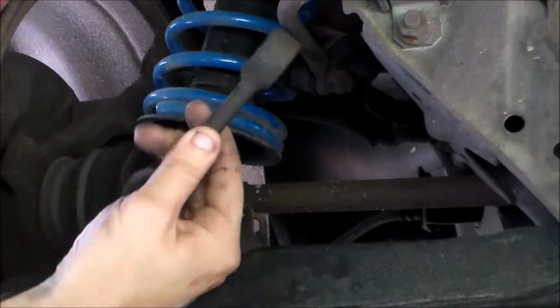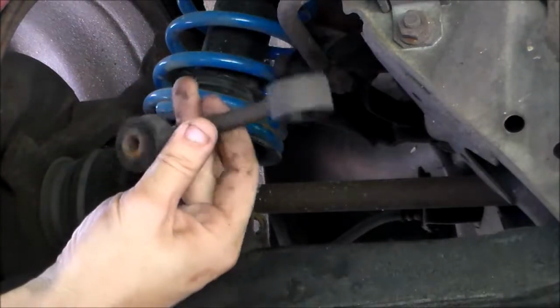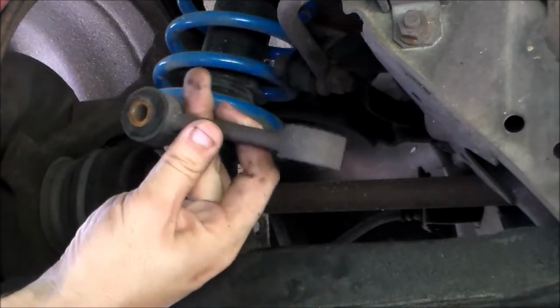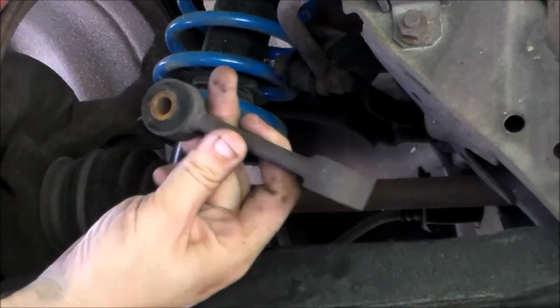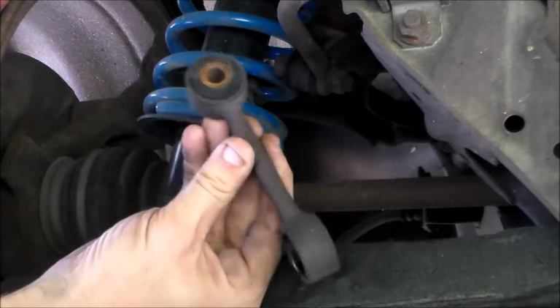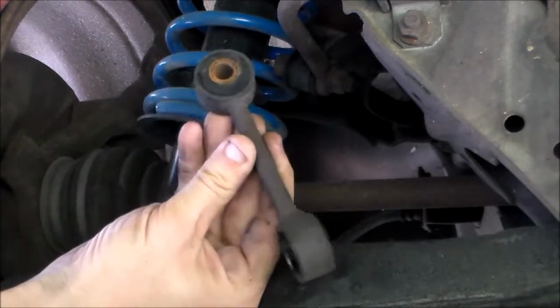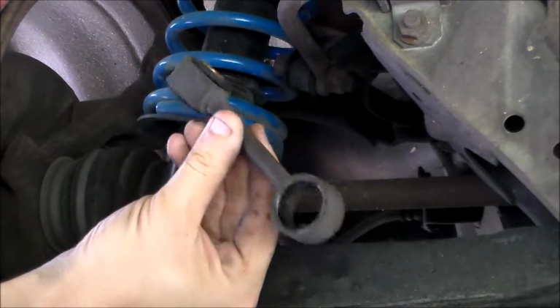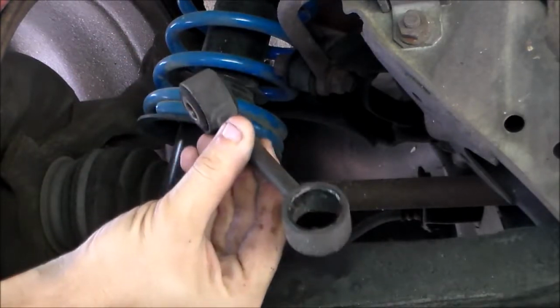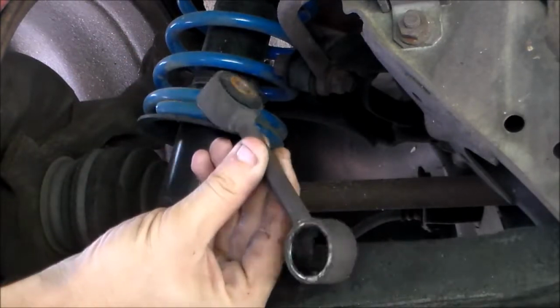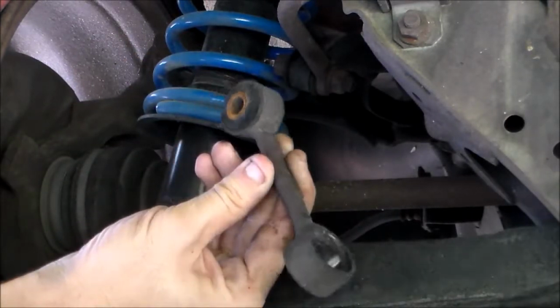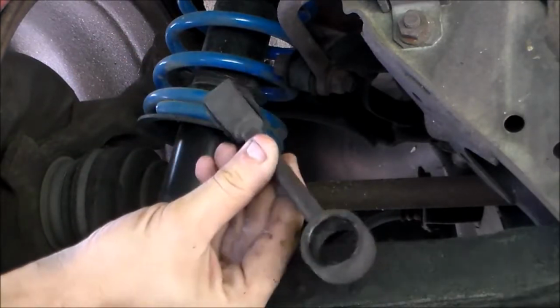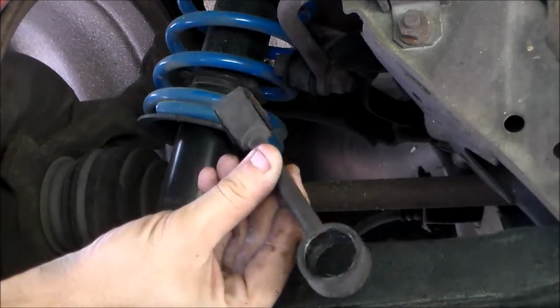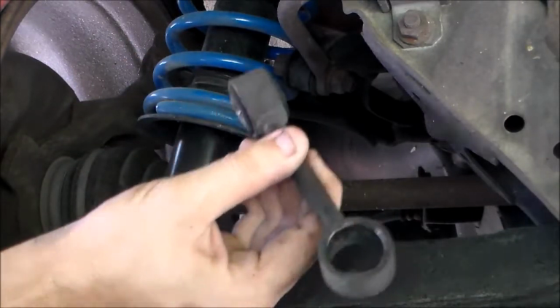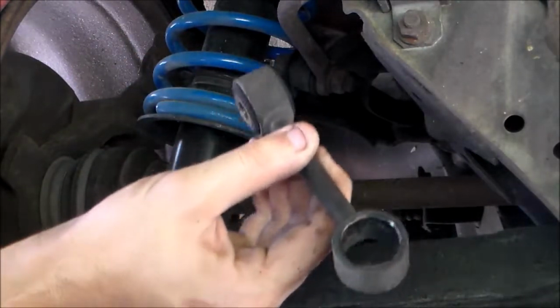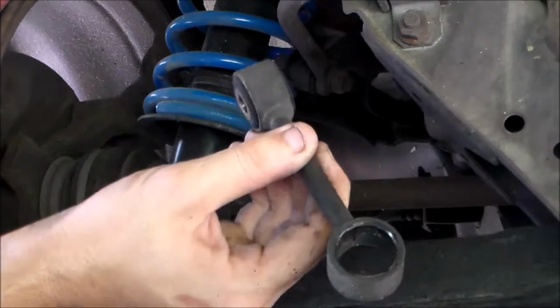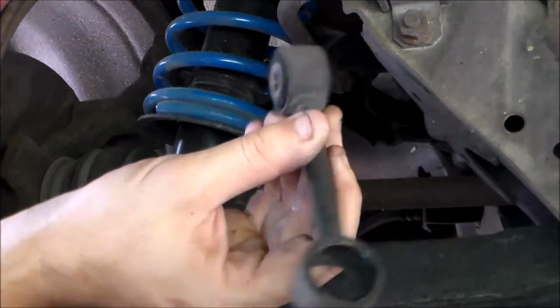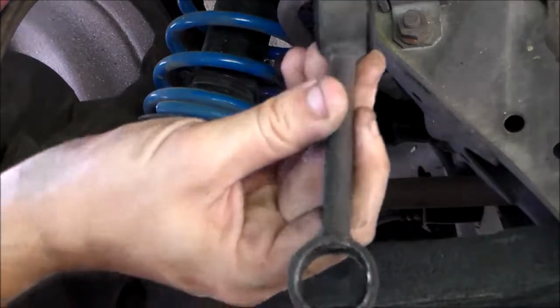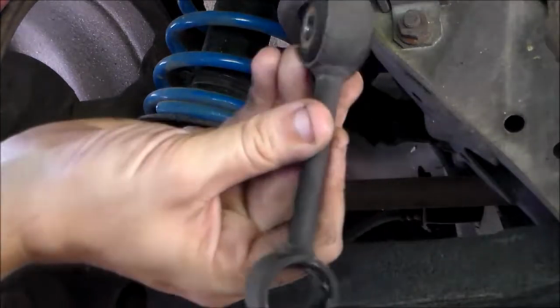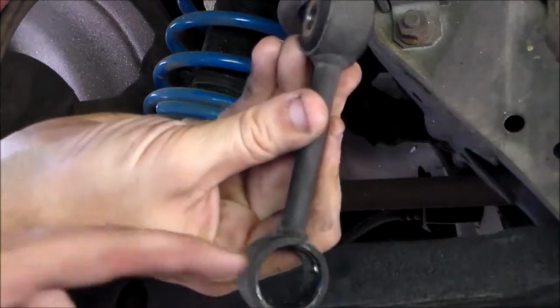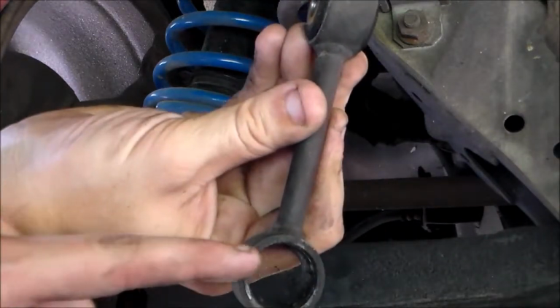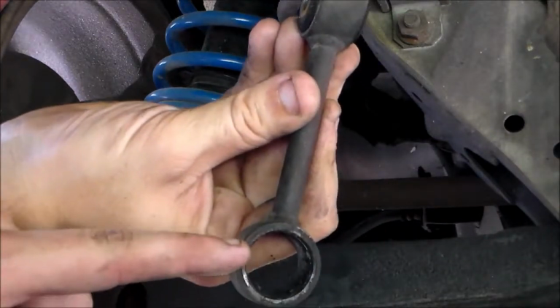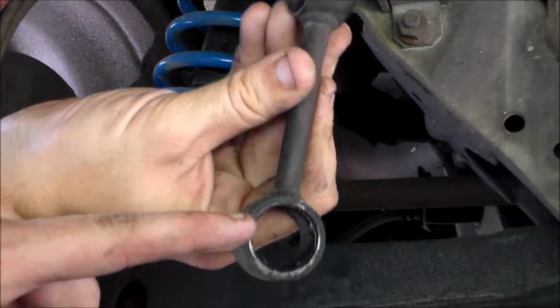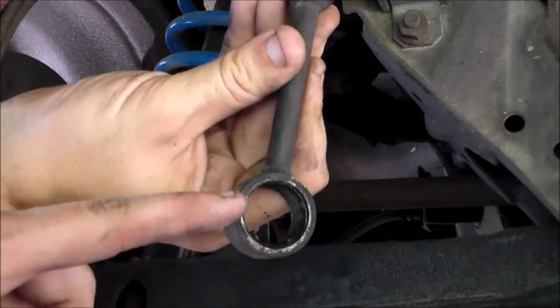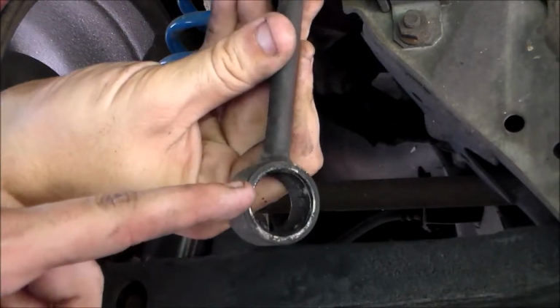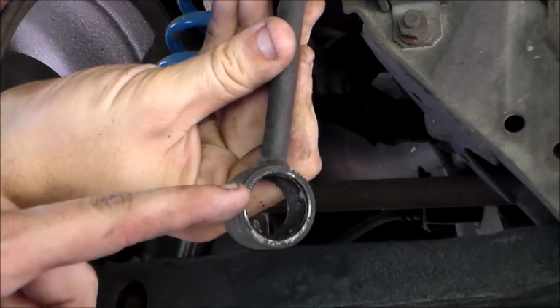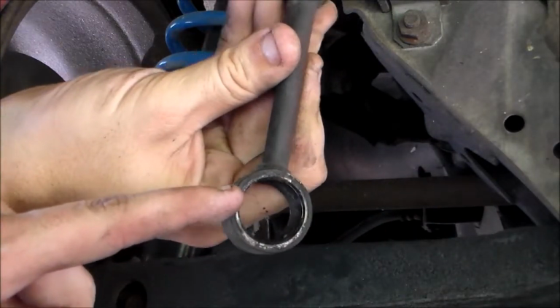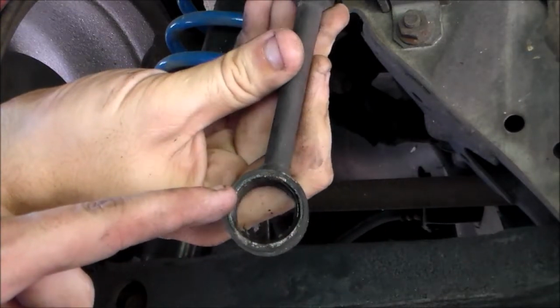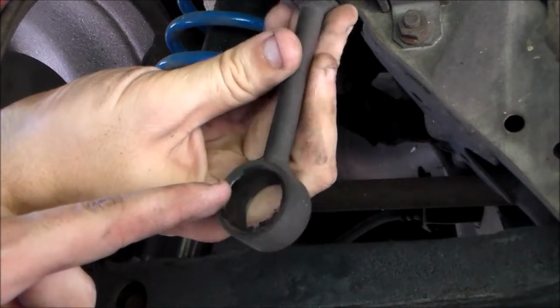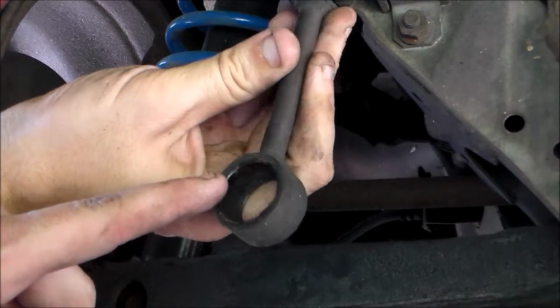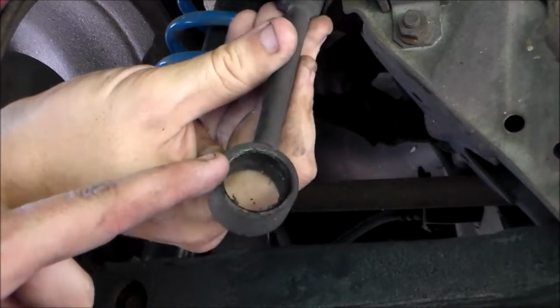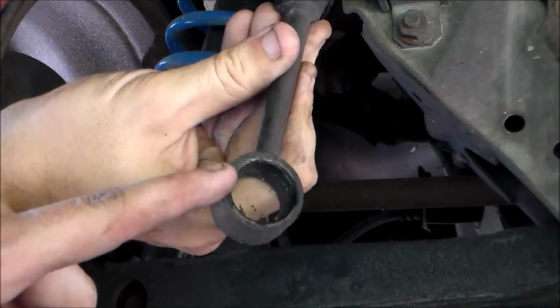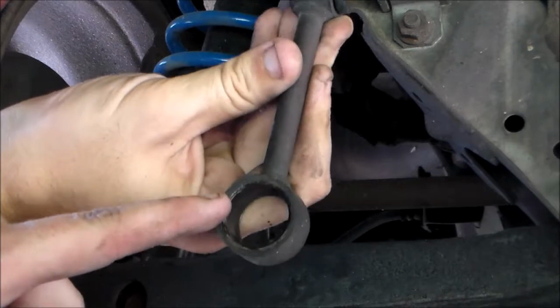And there we are. The old end link is out. As you can see, completely ripped out of here.